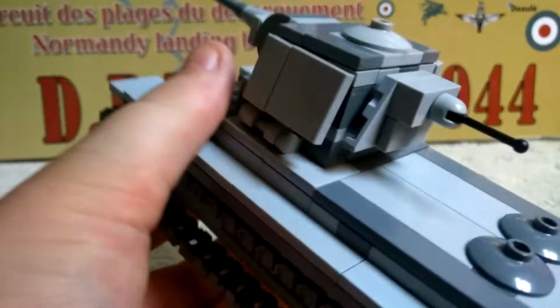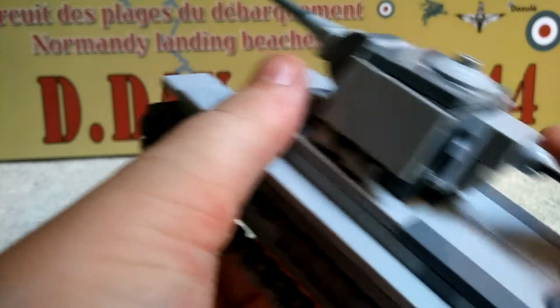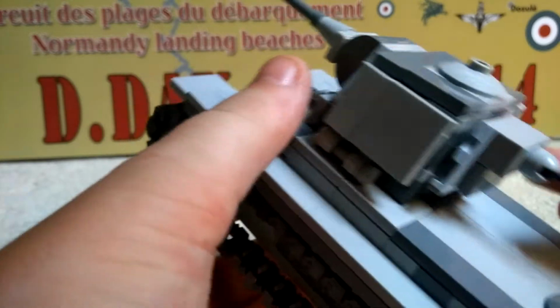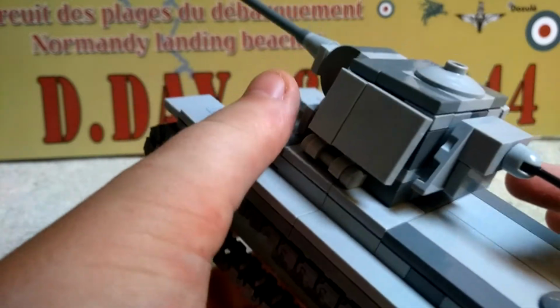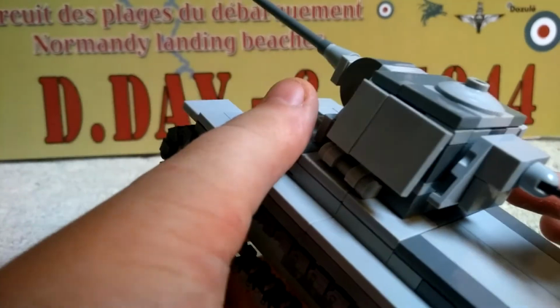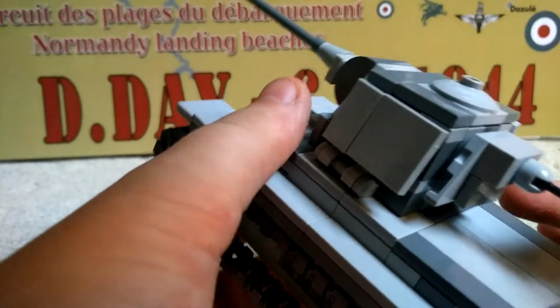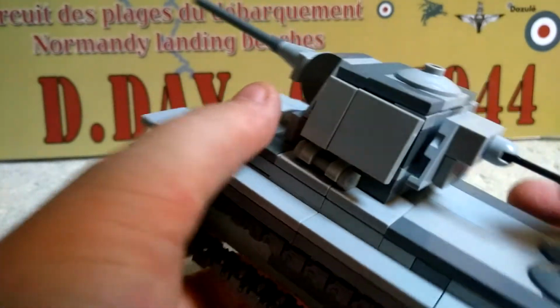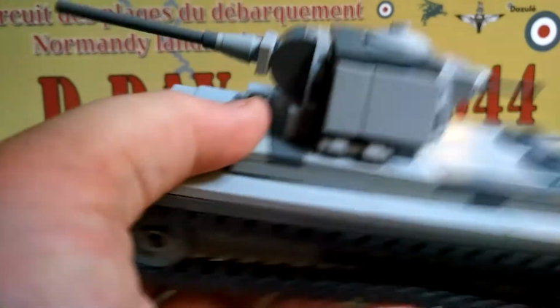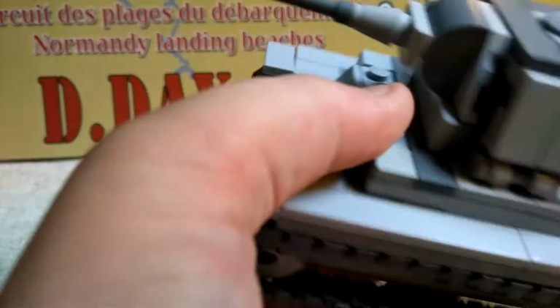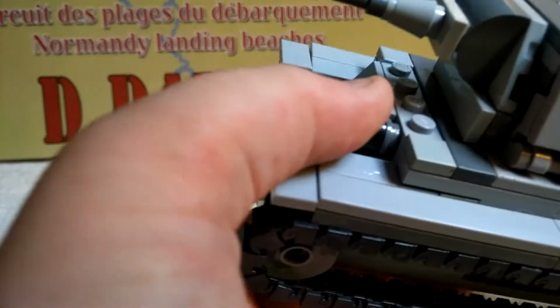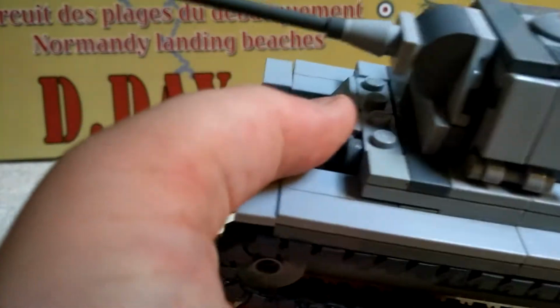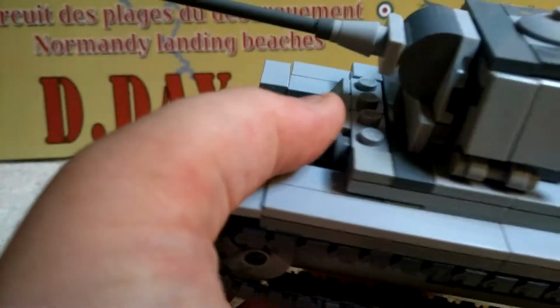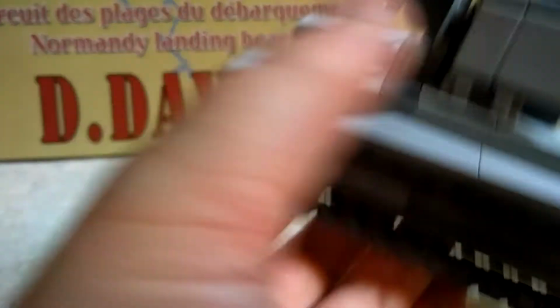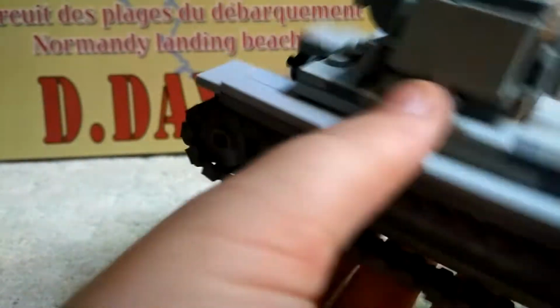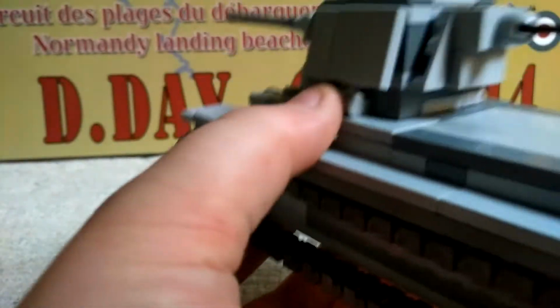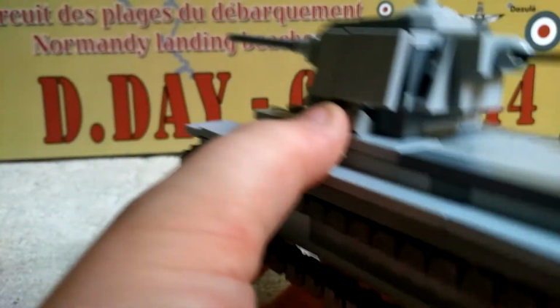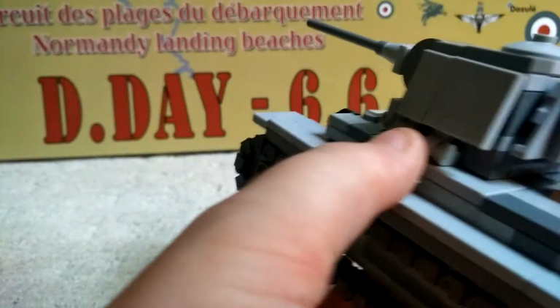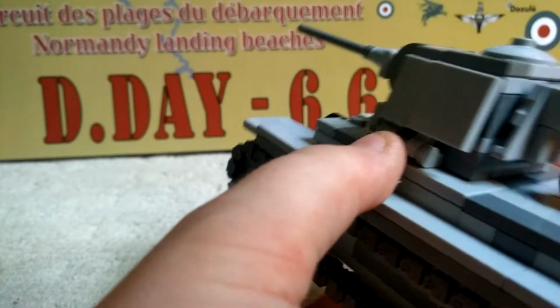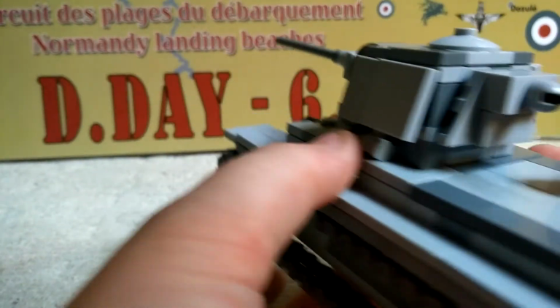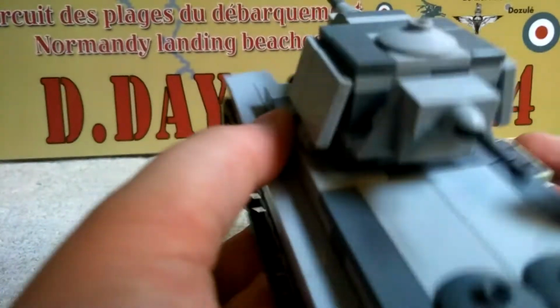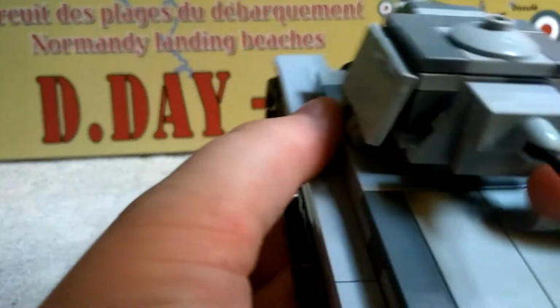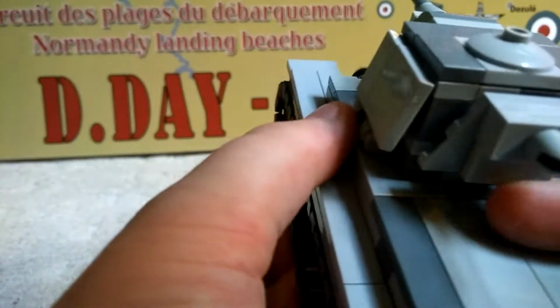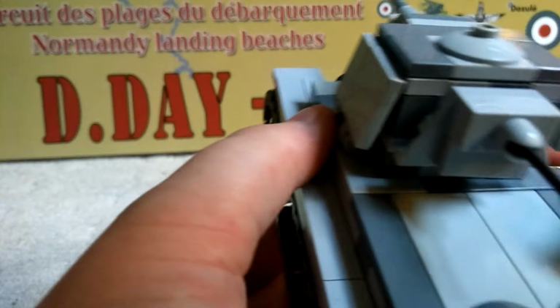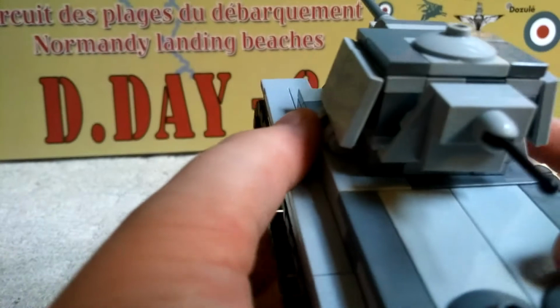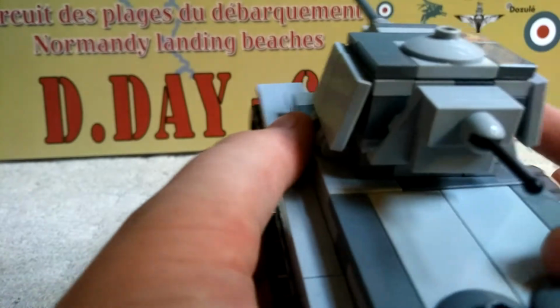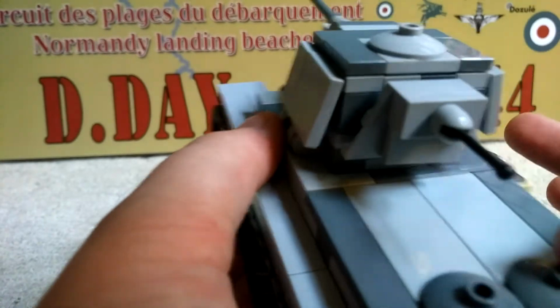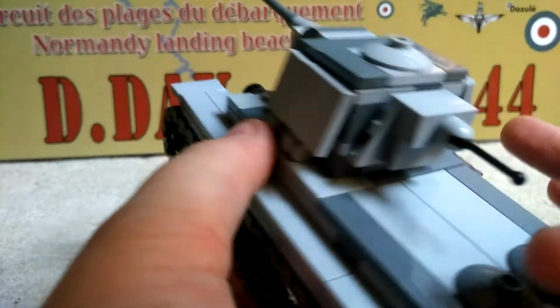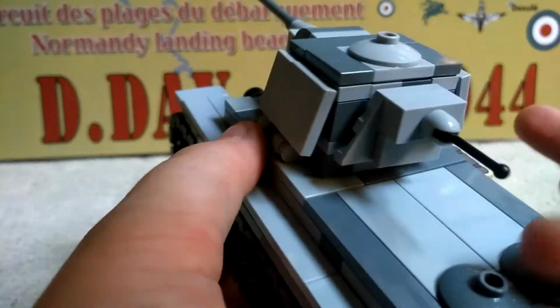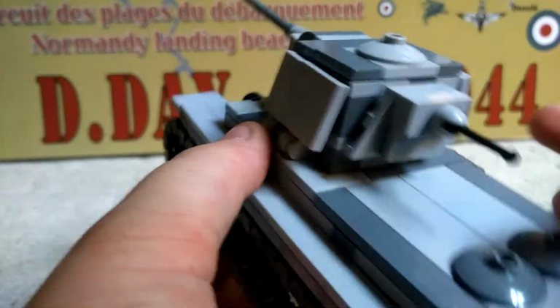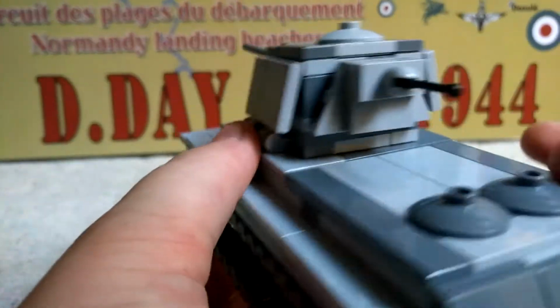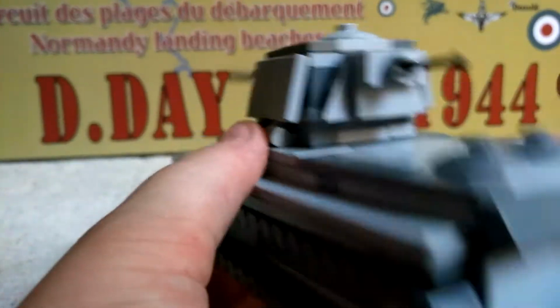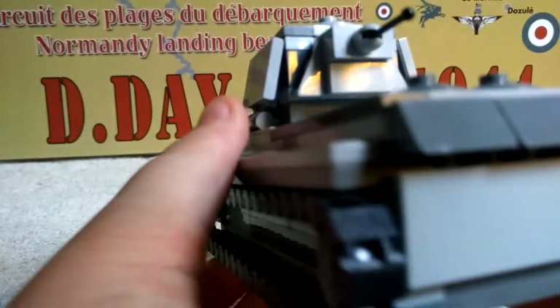It had a DP-28 in the back, three engine covers, but I didn't add a third one — I only had two.